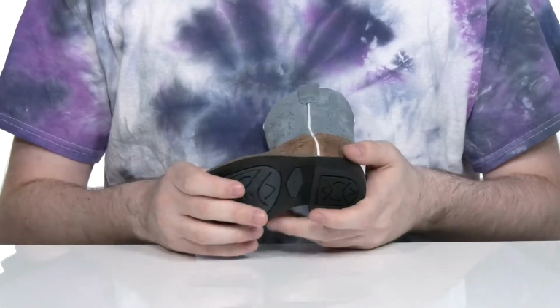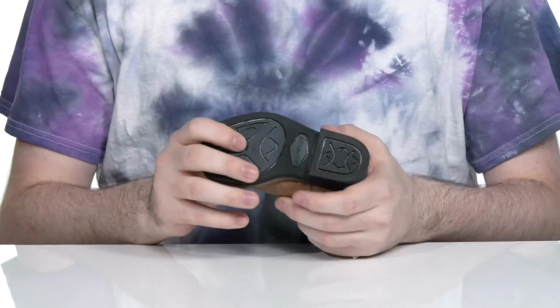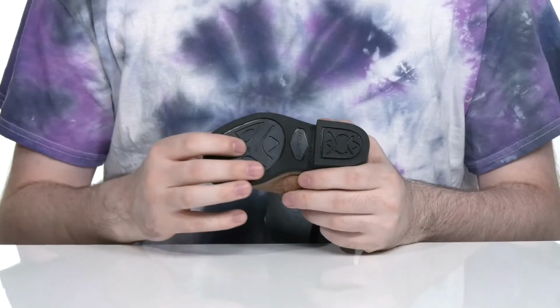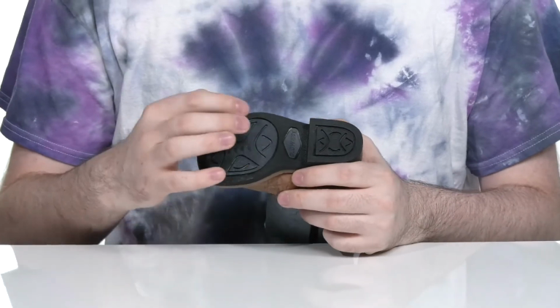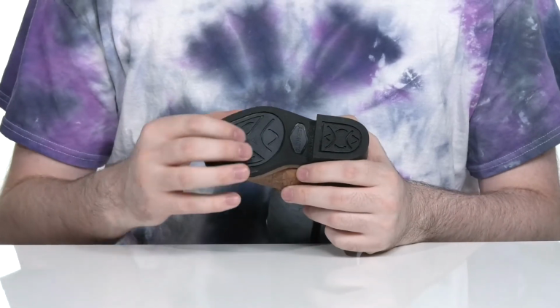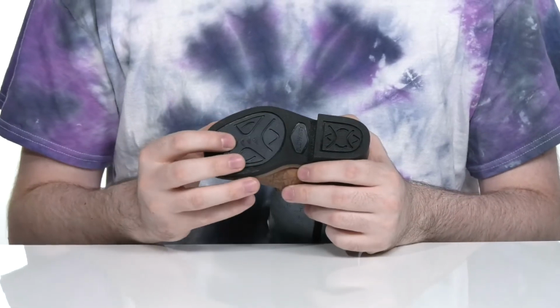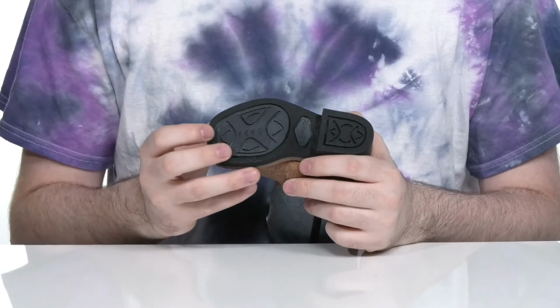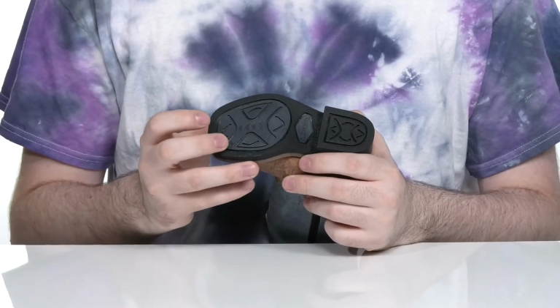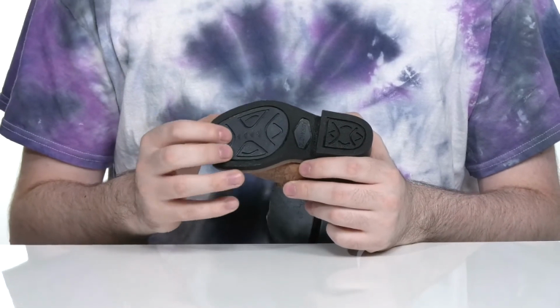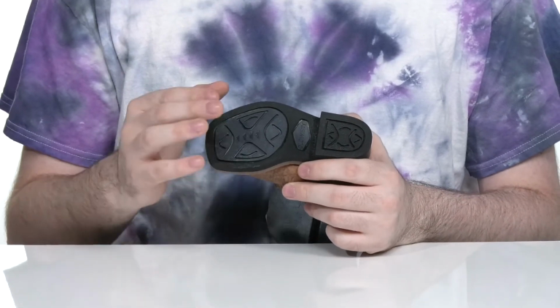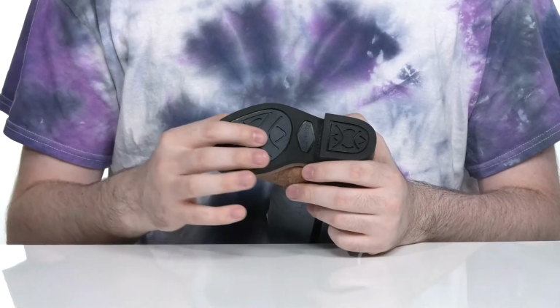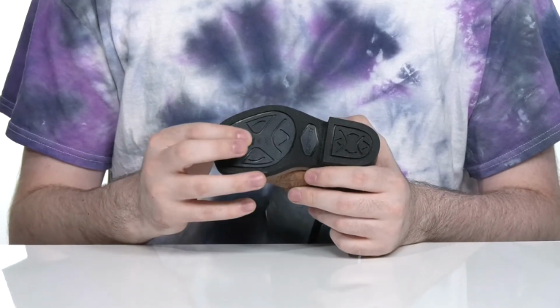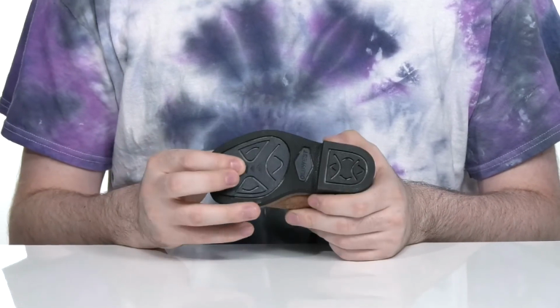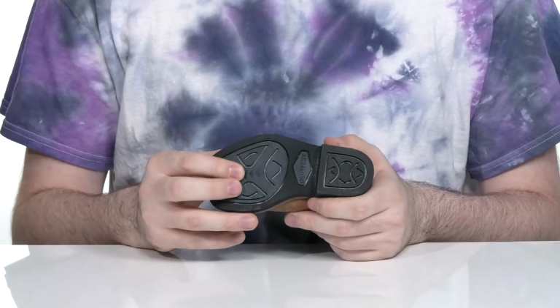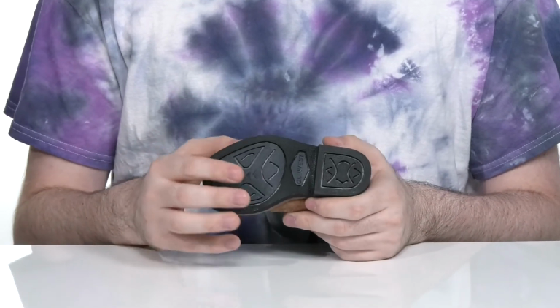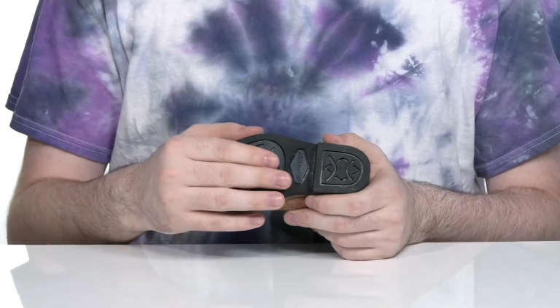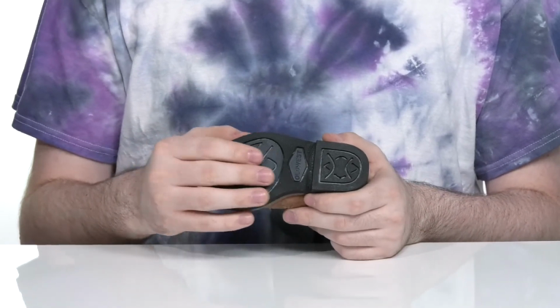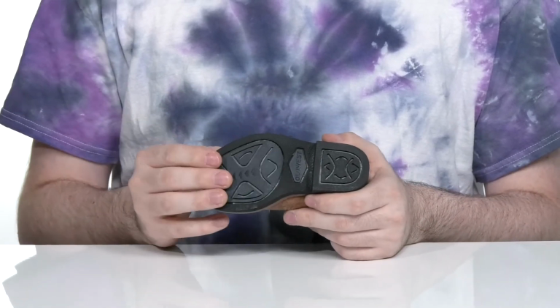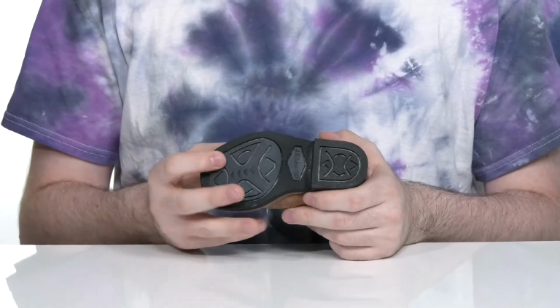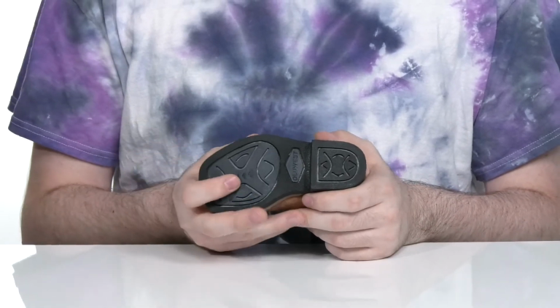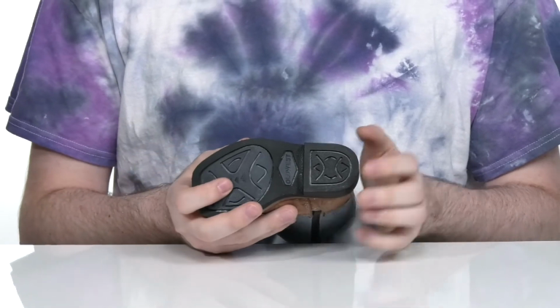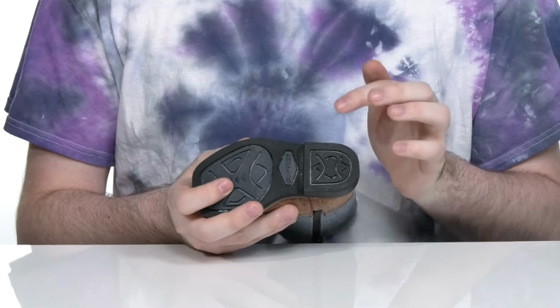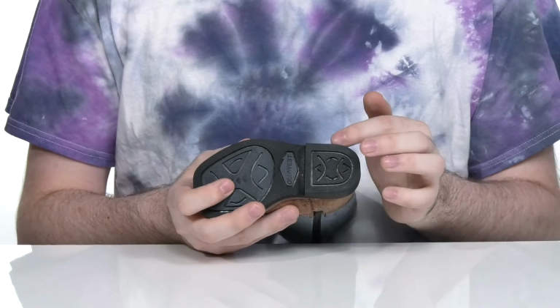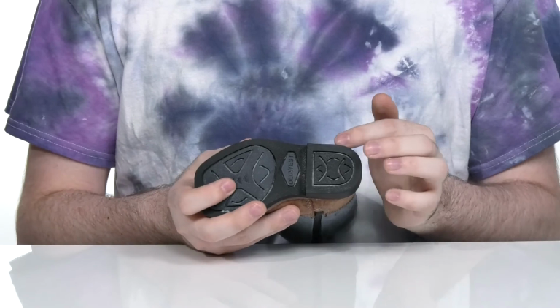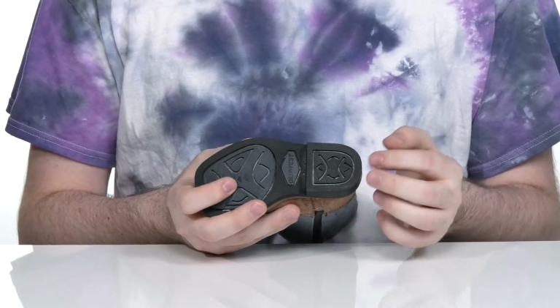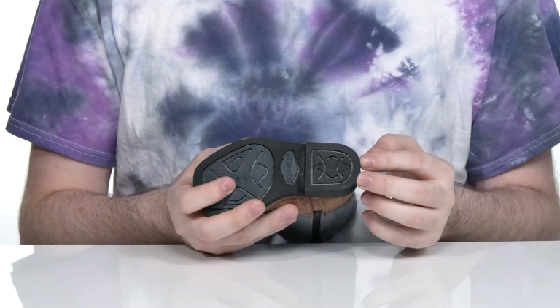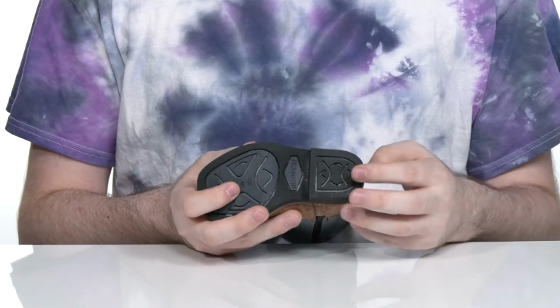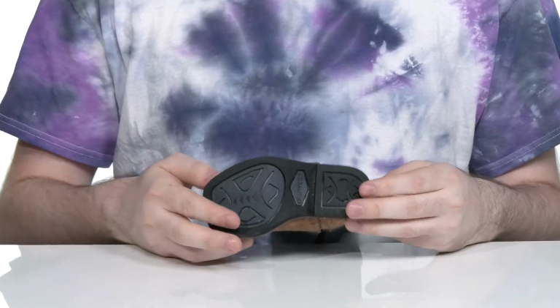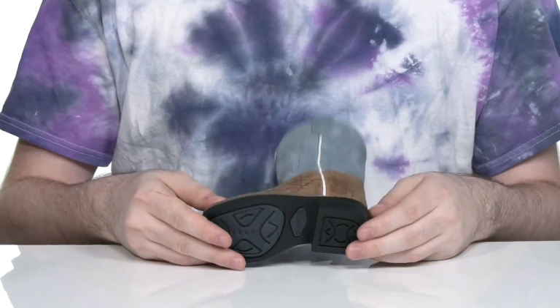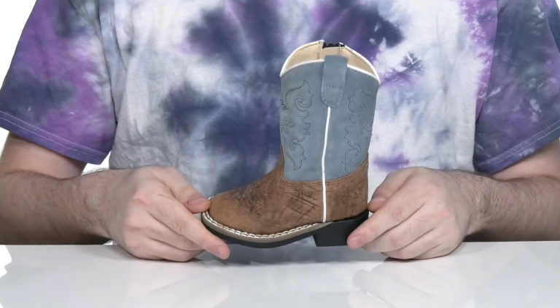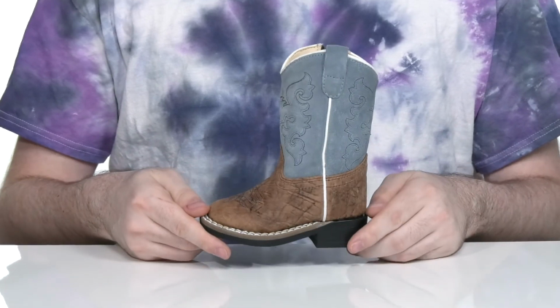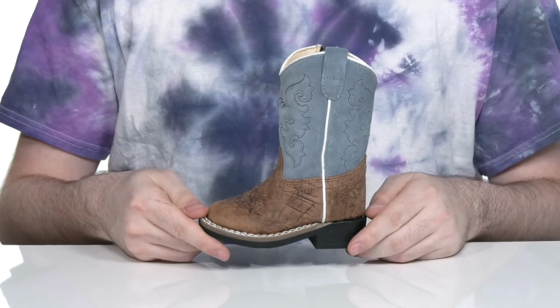Underneath it has a grippy synthetic outsole with a rubber pad on the toe to make sure it's super secure, using that classic cowboy heel to give them a boost in height.